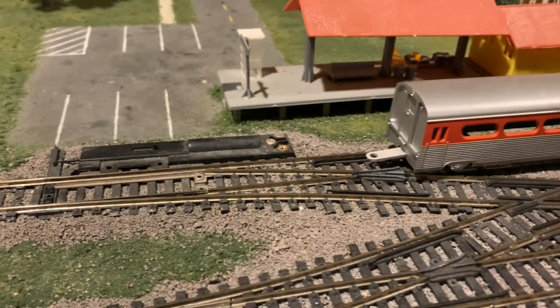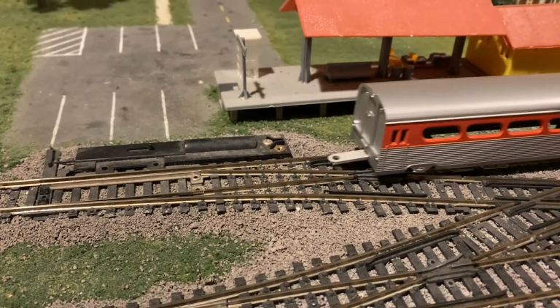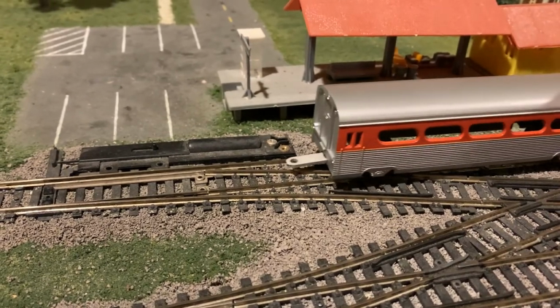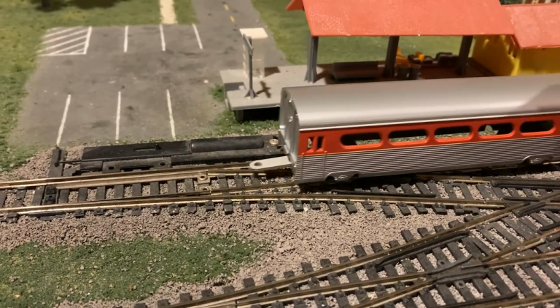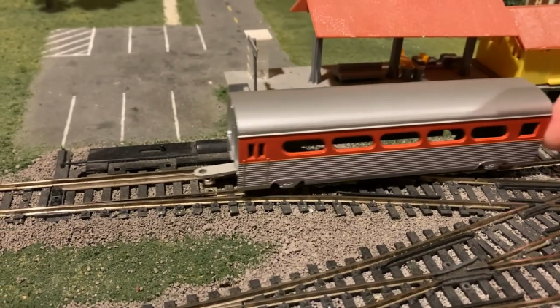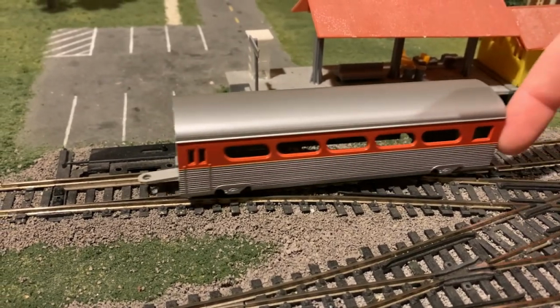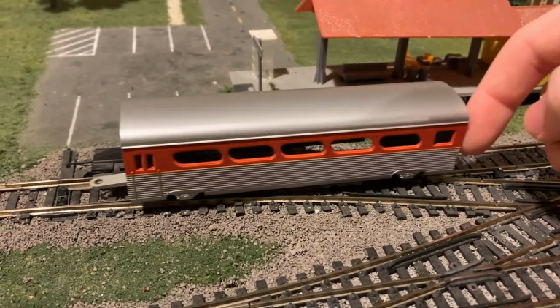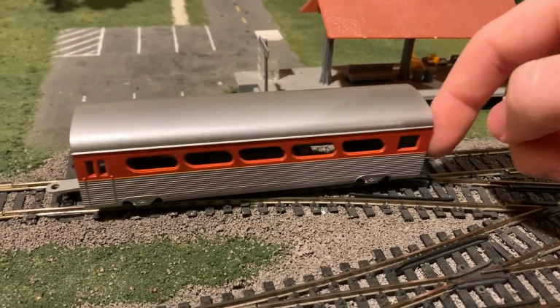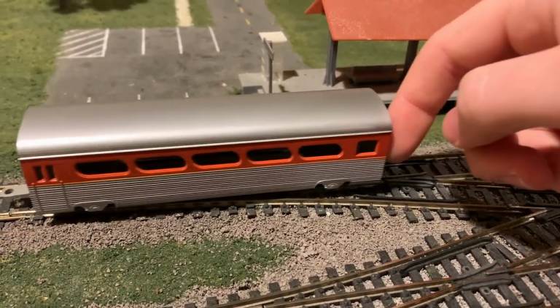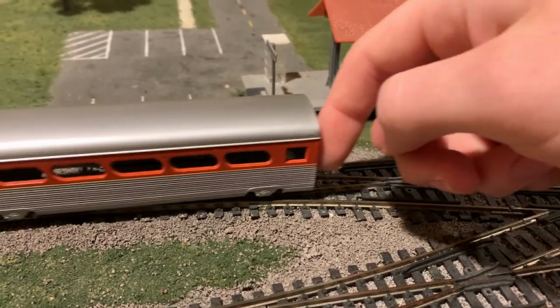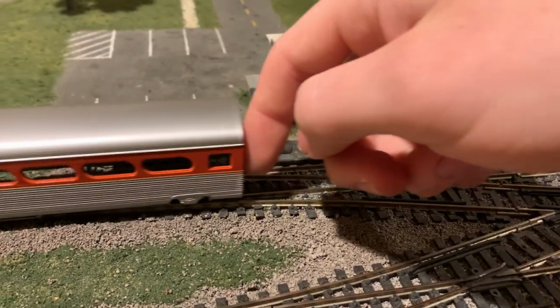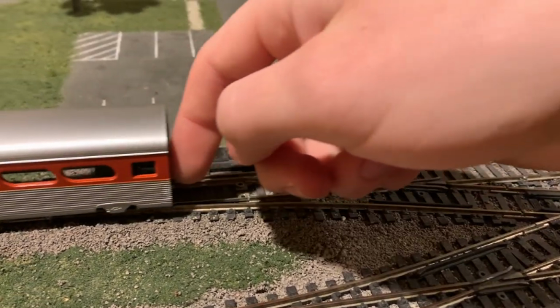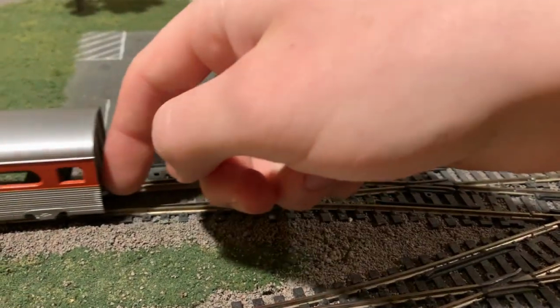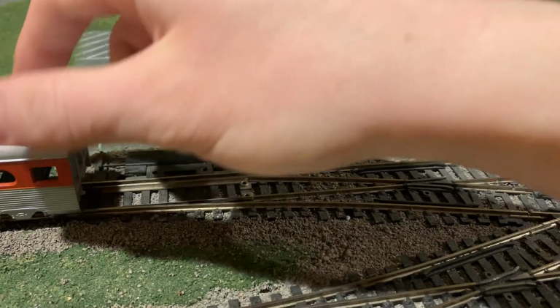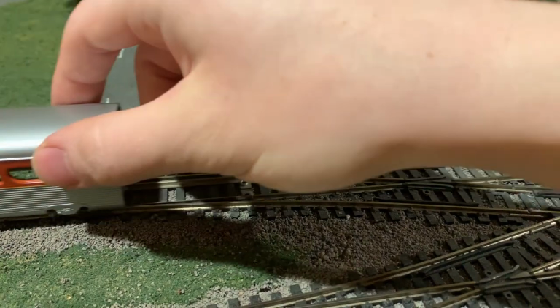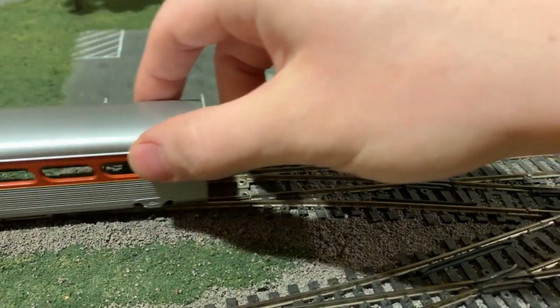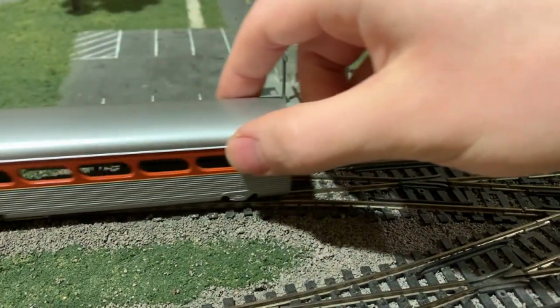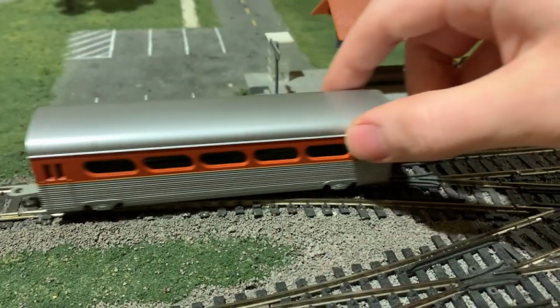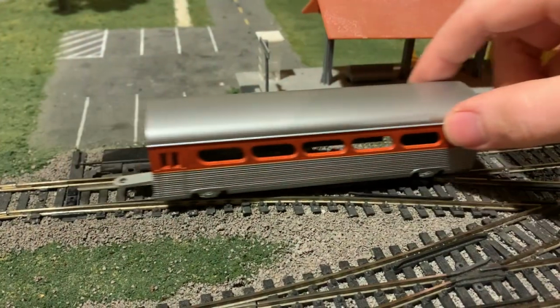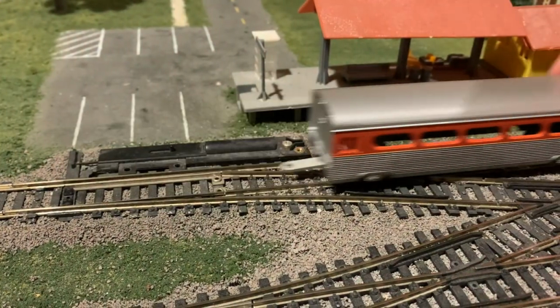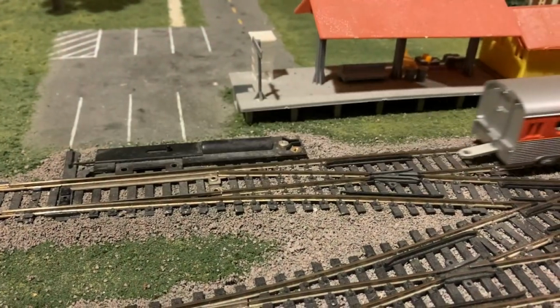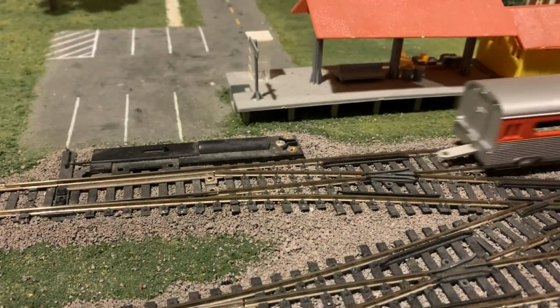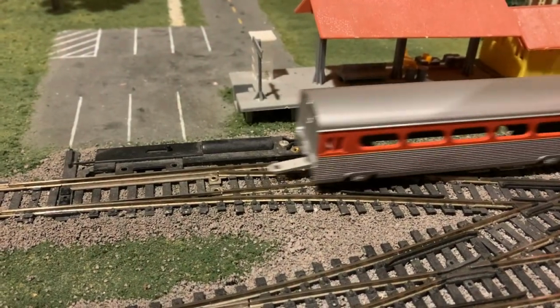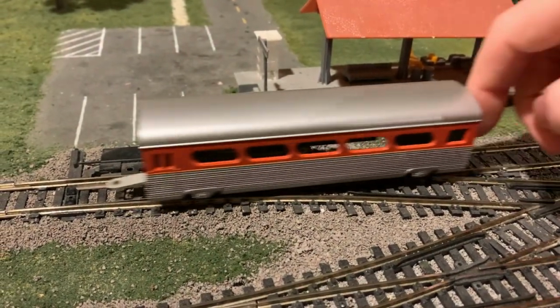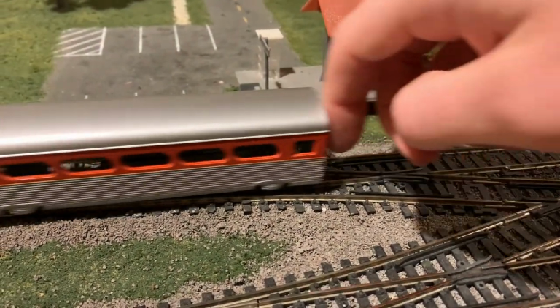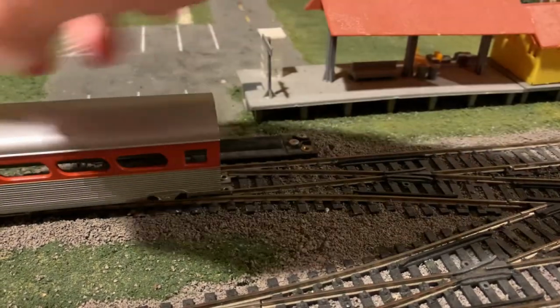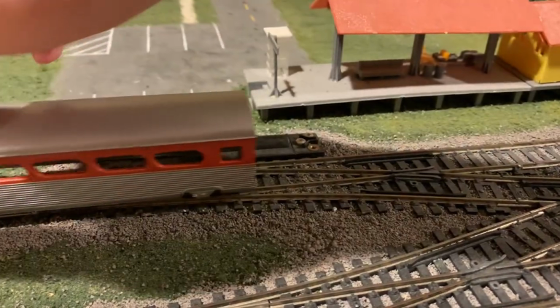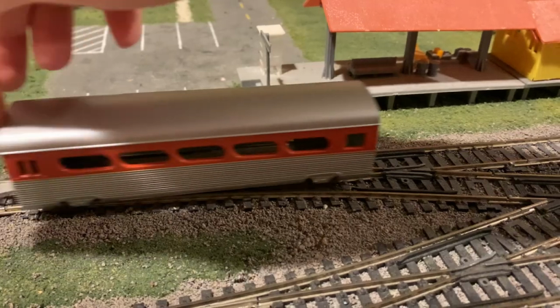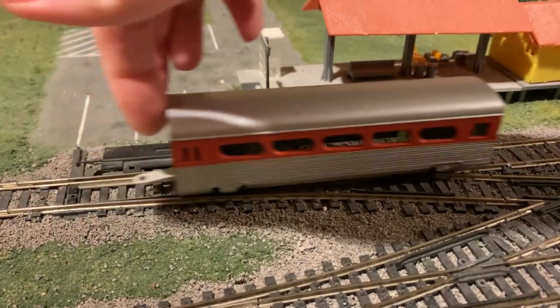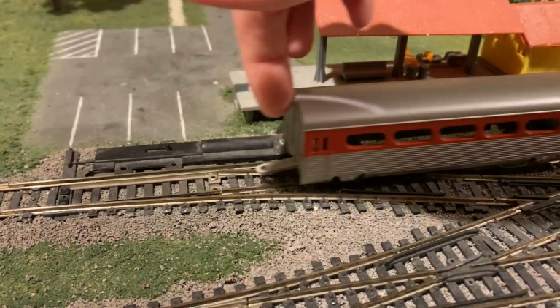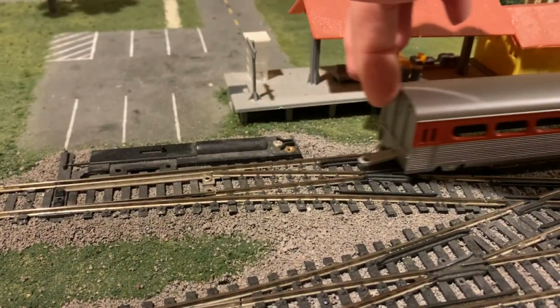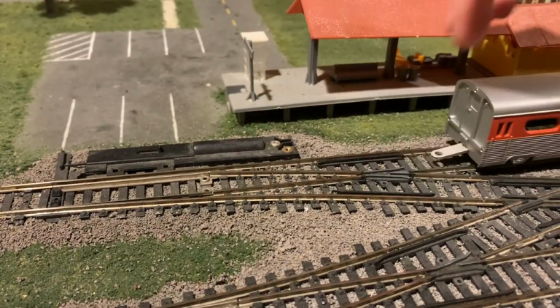Sometimes it would derail going over a switch or just another rough spot, even after I tried adding weight to it. Sometimes it stays on, sometimes it doesn't. It's kind of inconsistent.